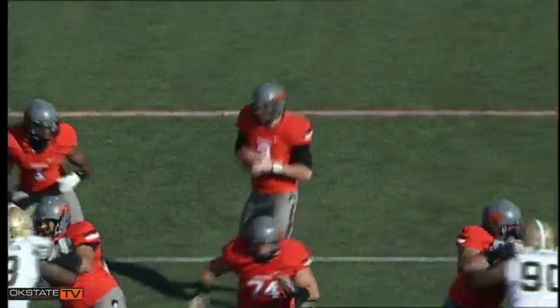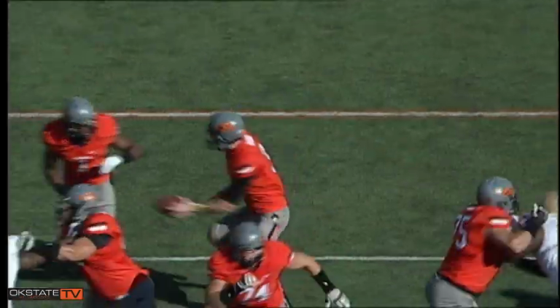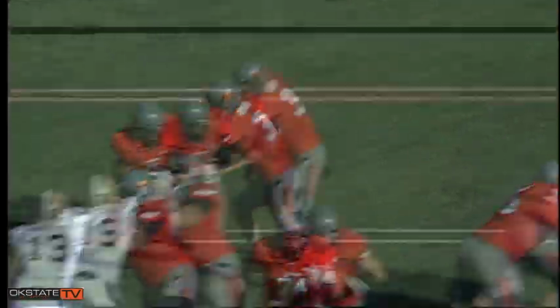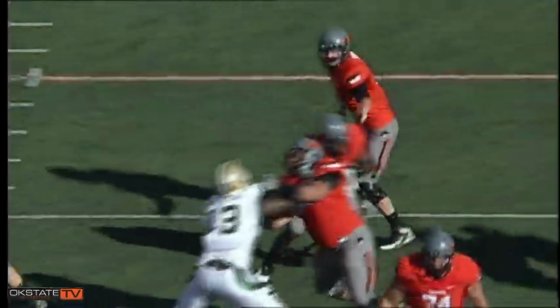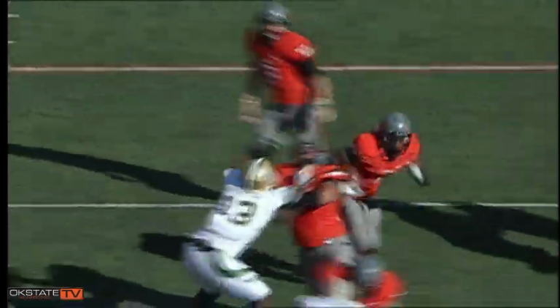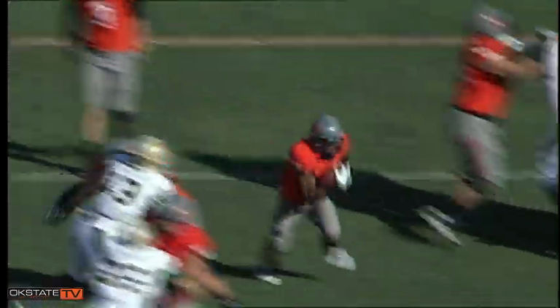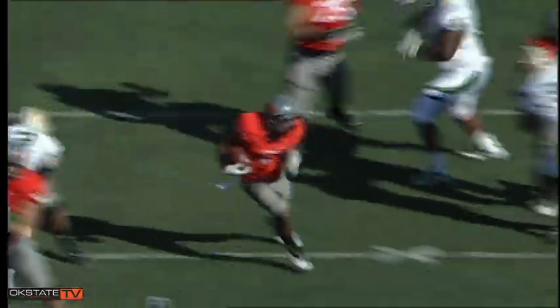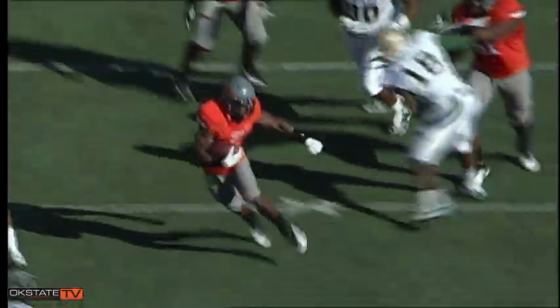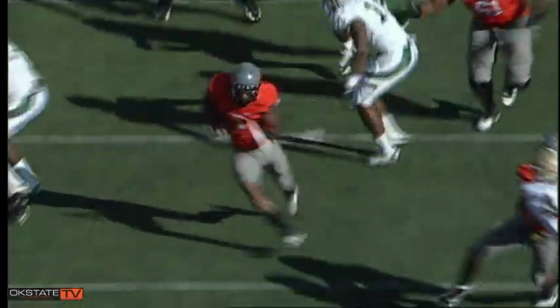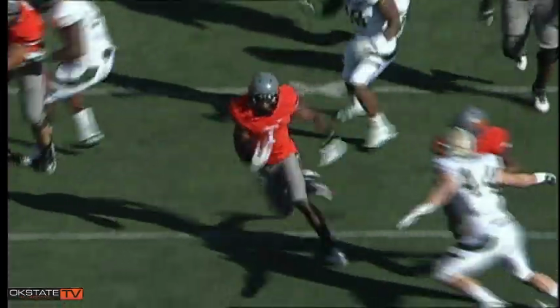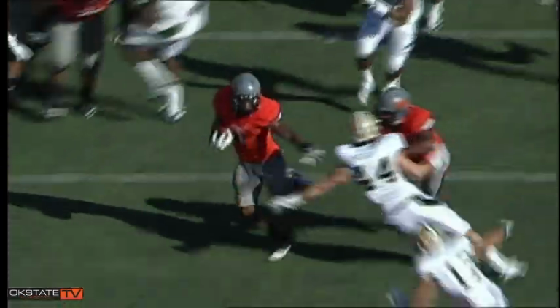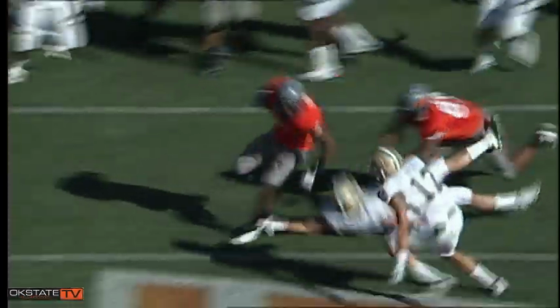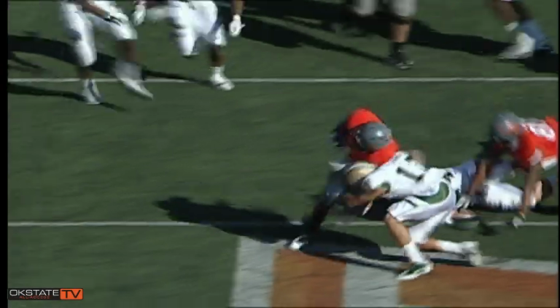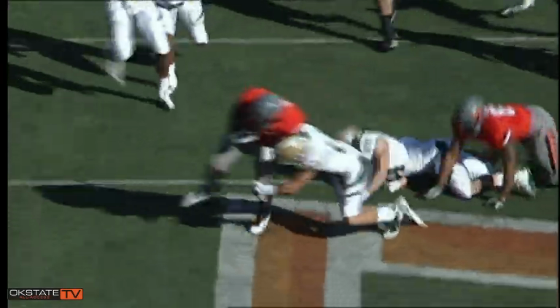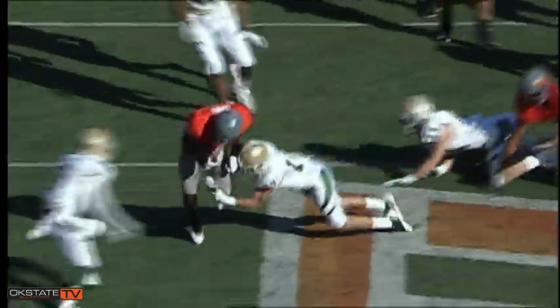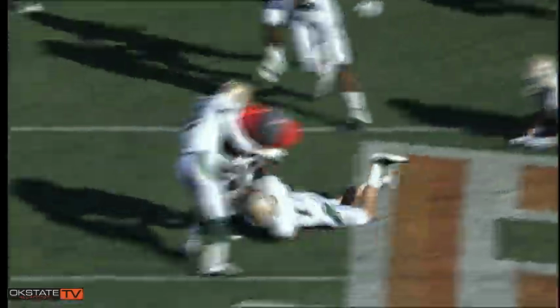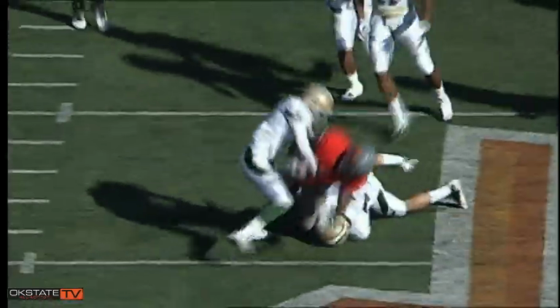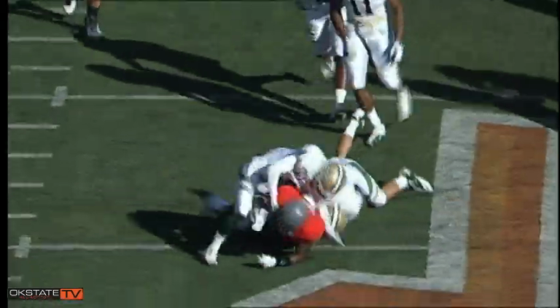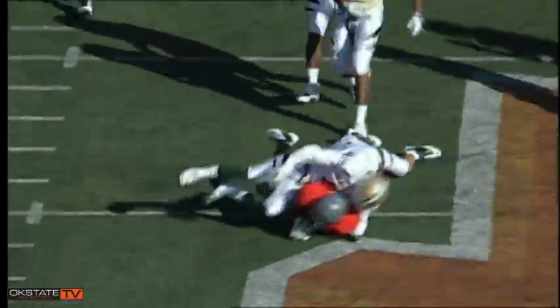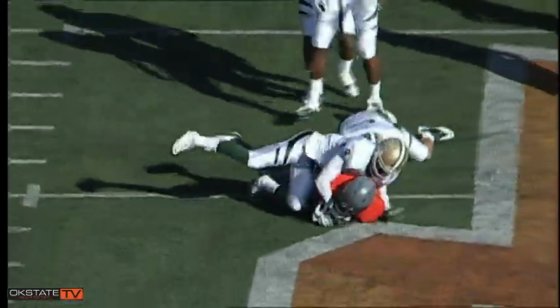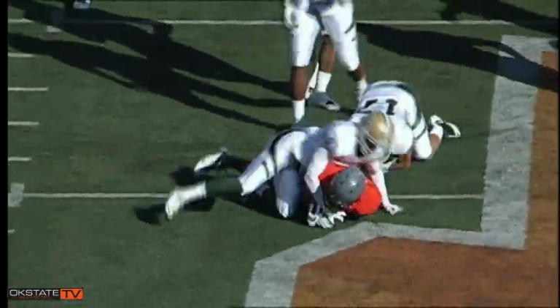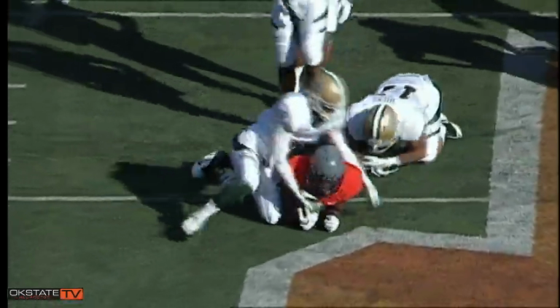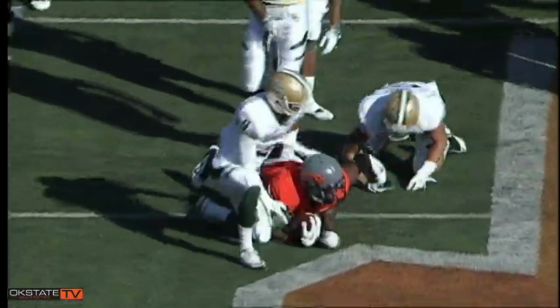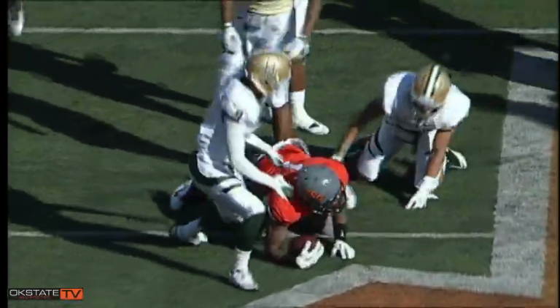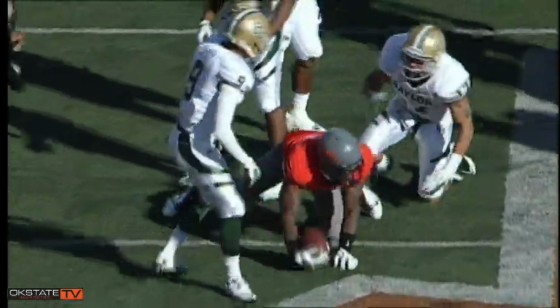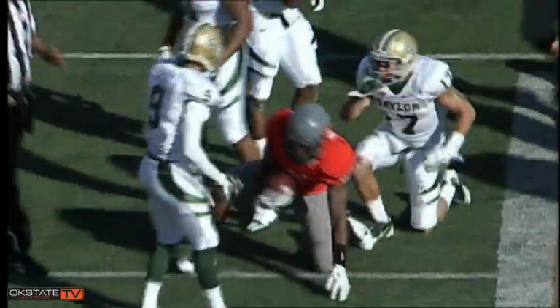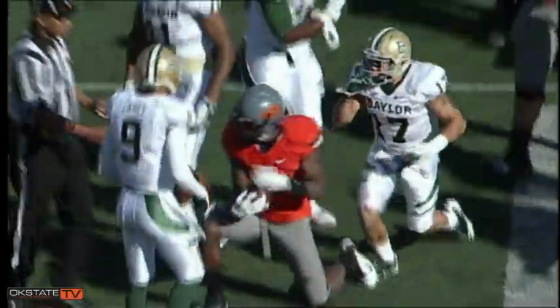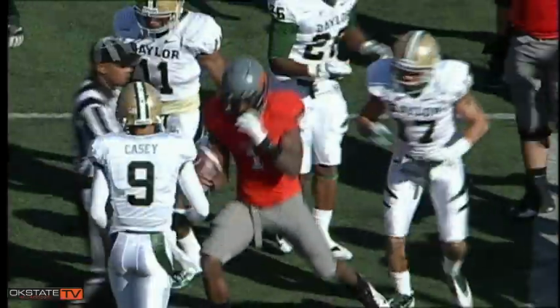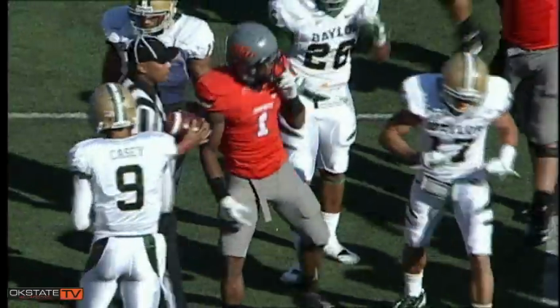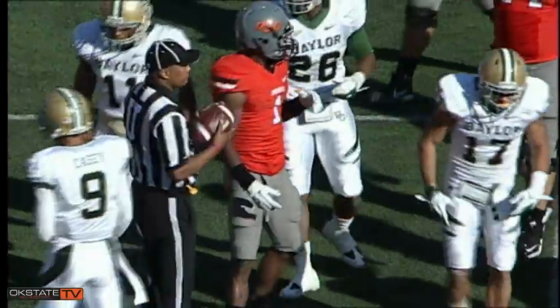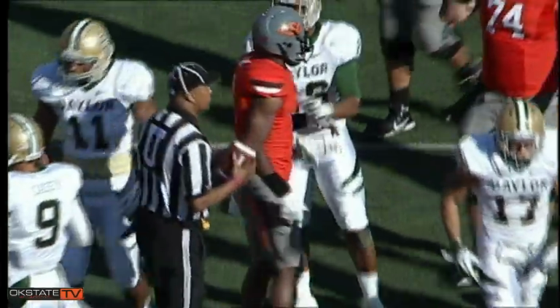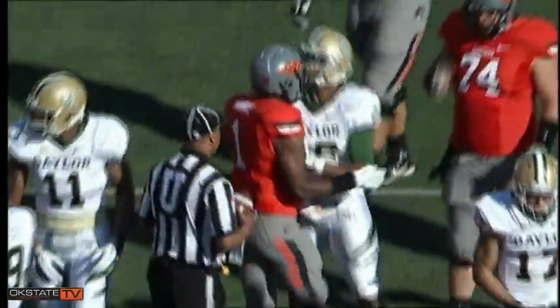Whedon in the shotgun, takes a snap, hands it off on a draw play — Randall up the middle to the 40, first down, crashes into a tackler at the 45, and dropped at the 46.